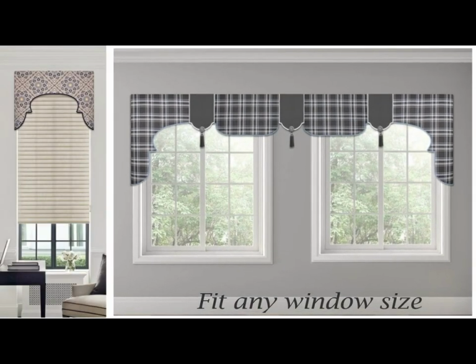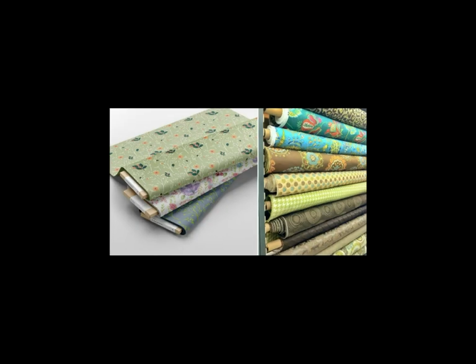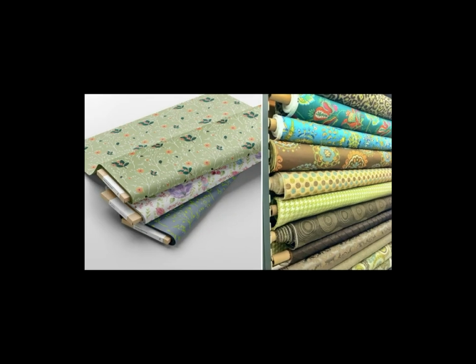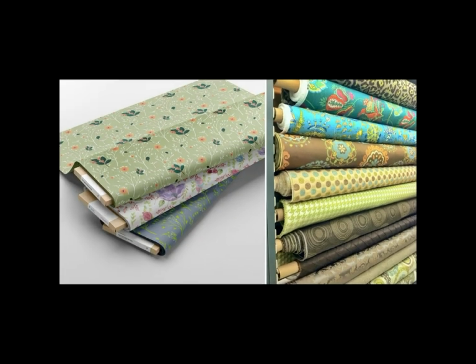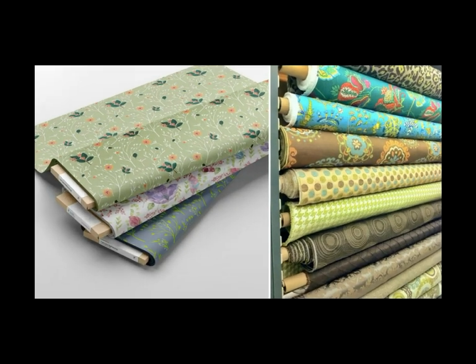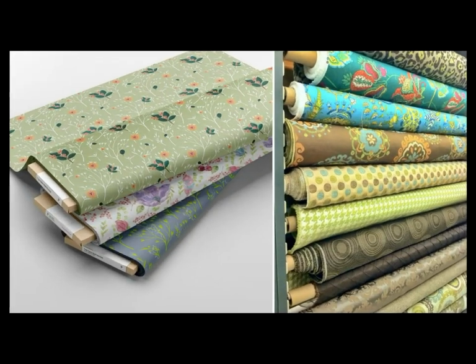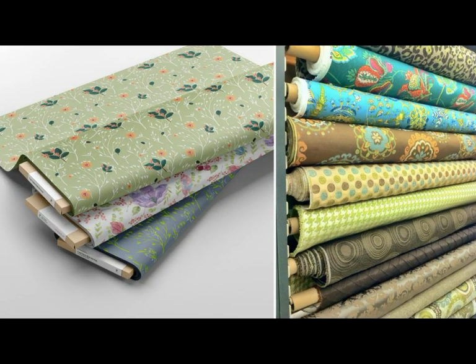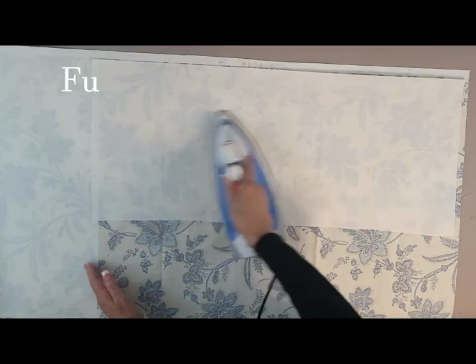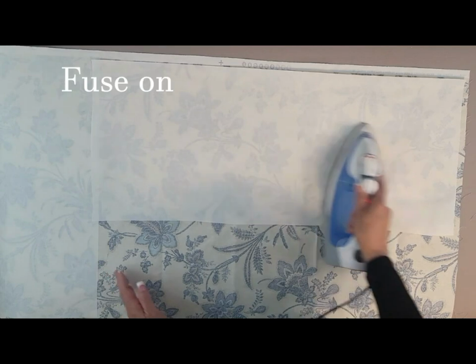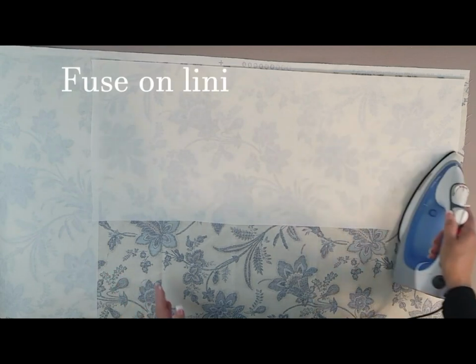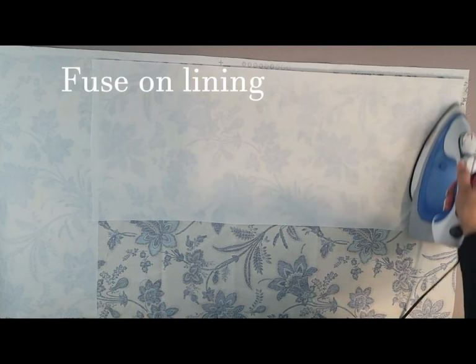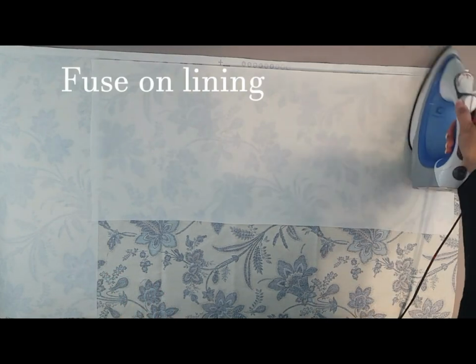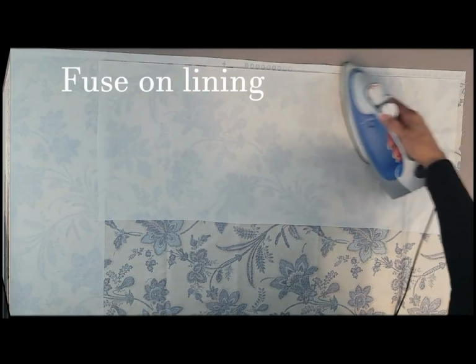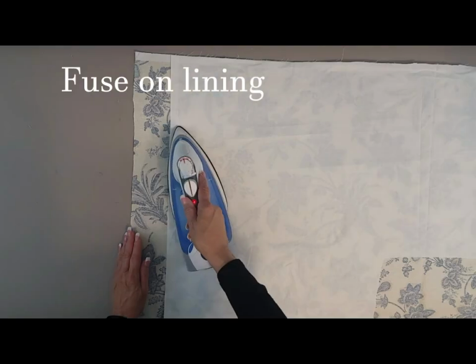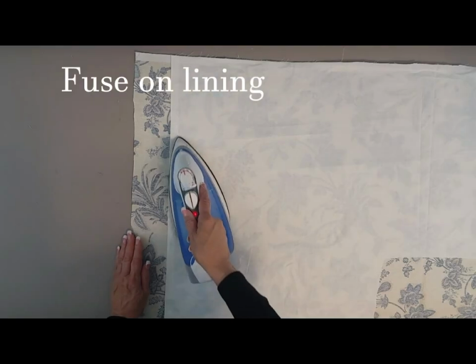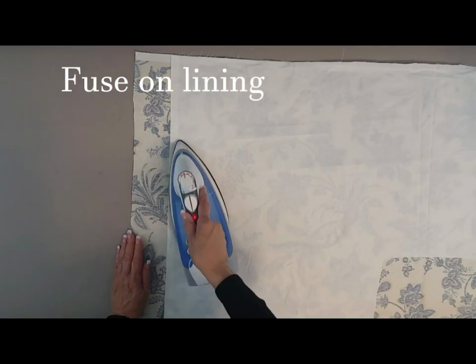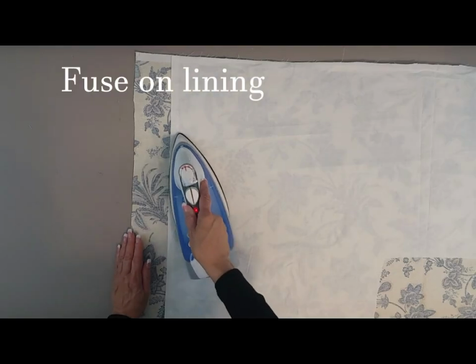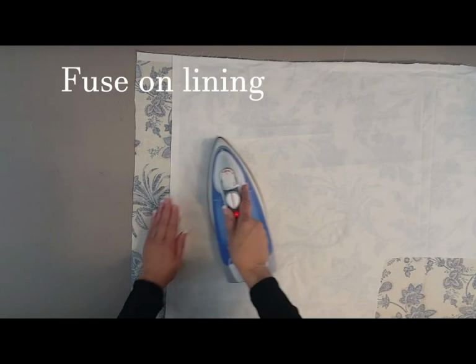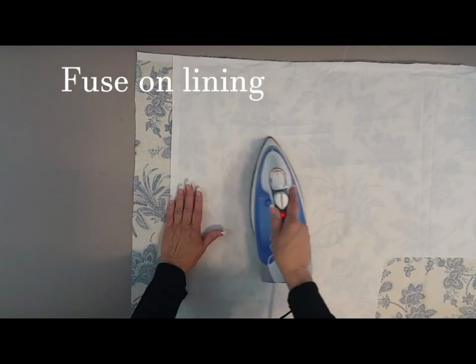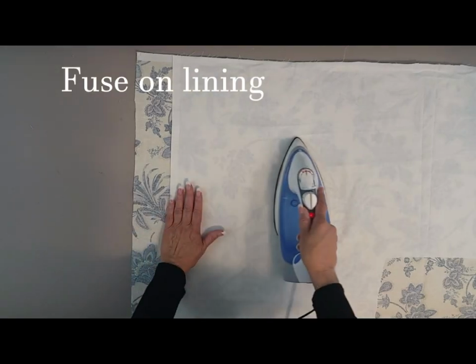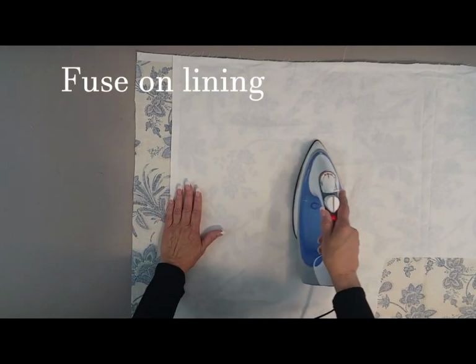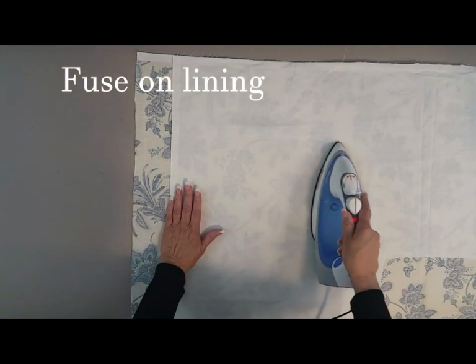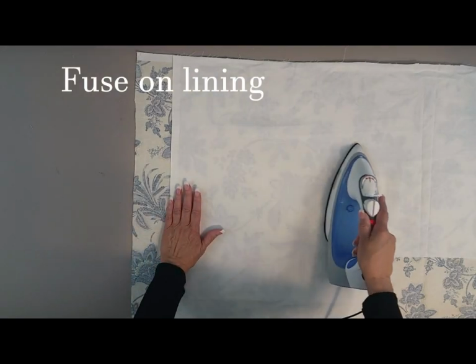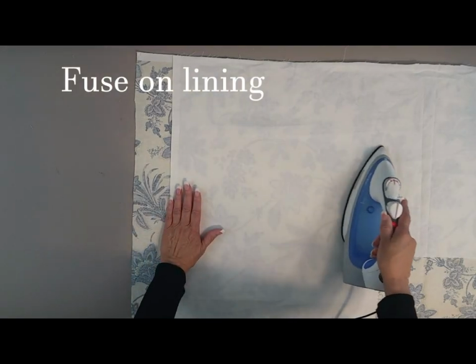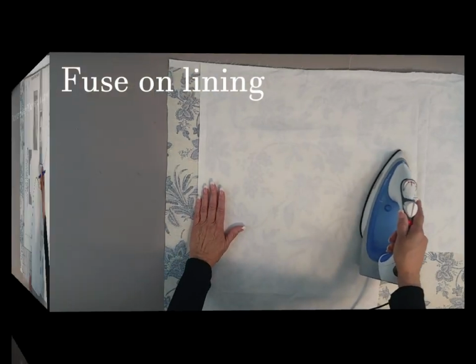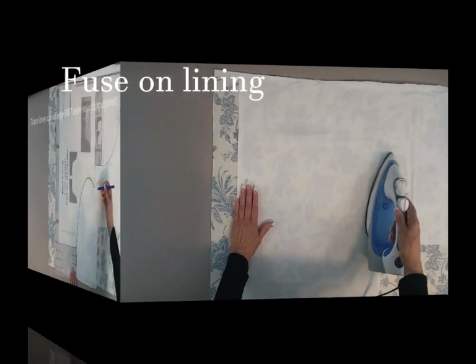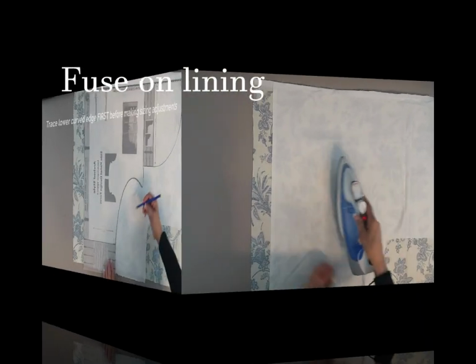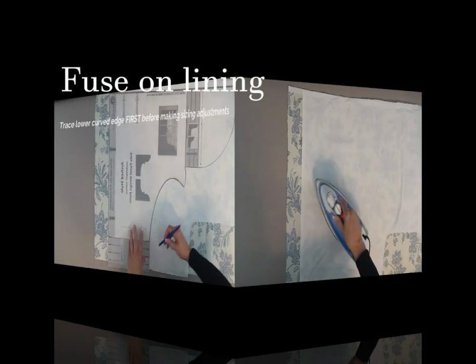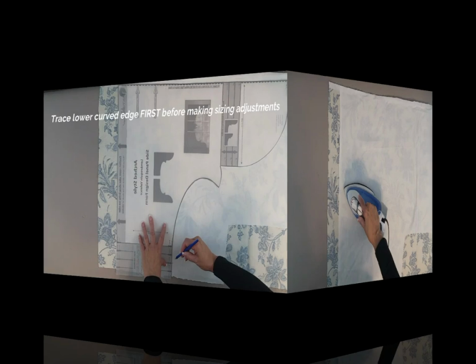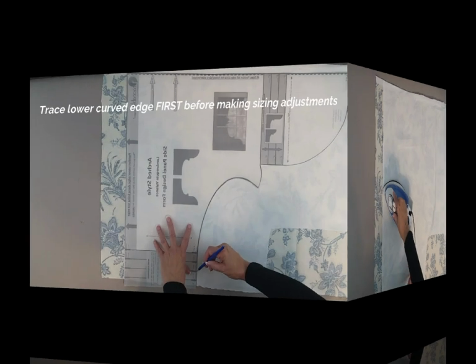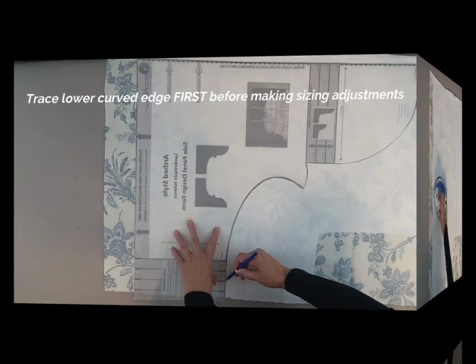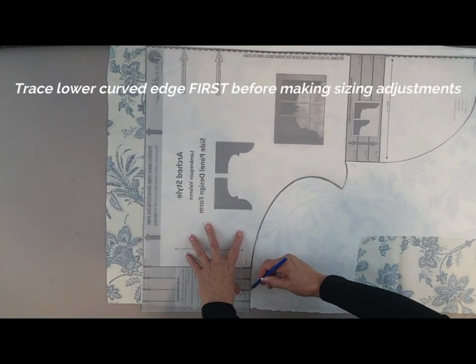Select fabric to match your decor, then use the included fusible fabric backing to add lining to your fabric section. Position the design form and trace around the edges.